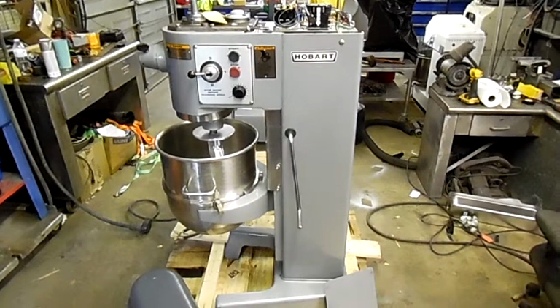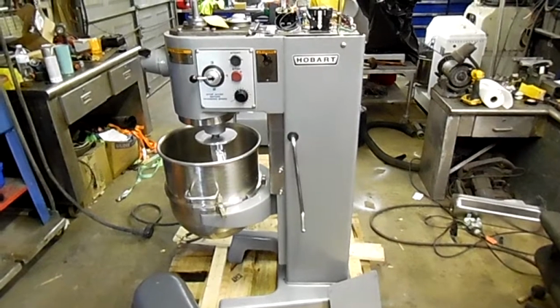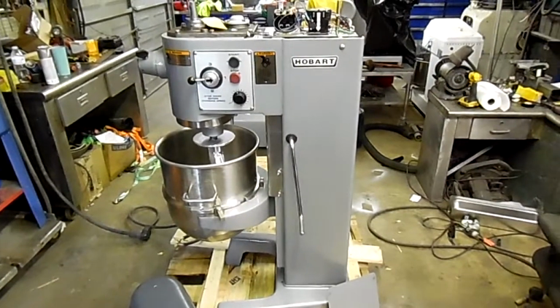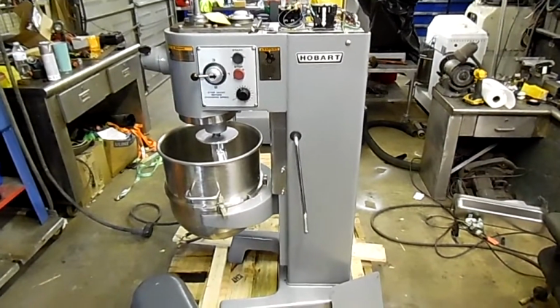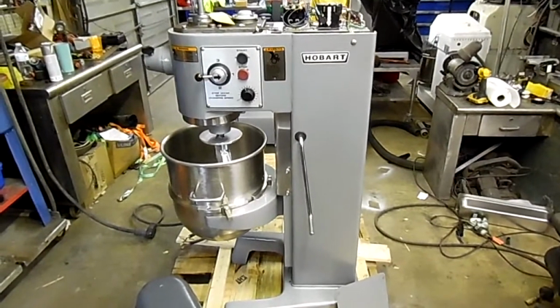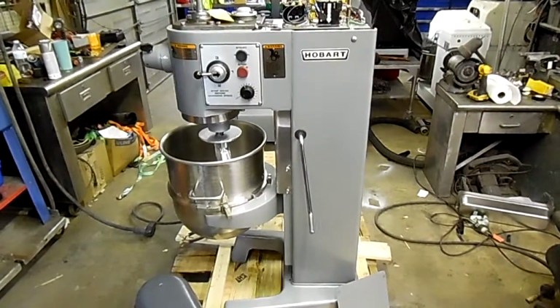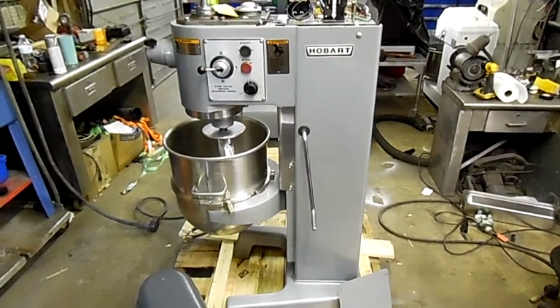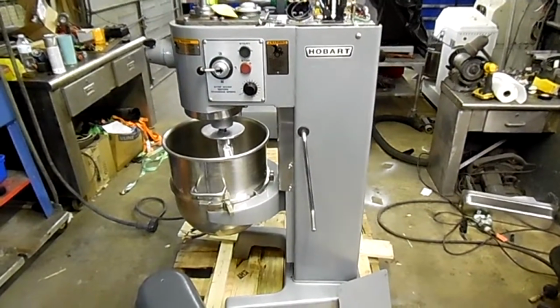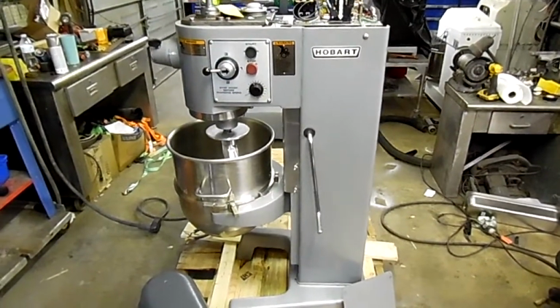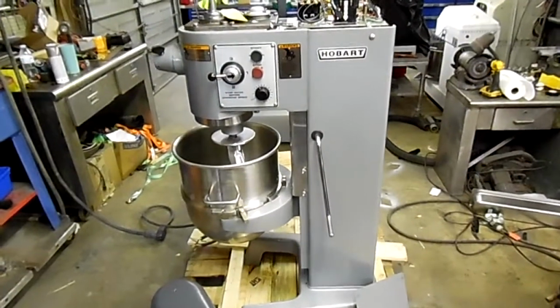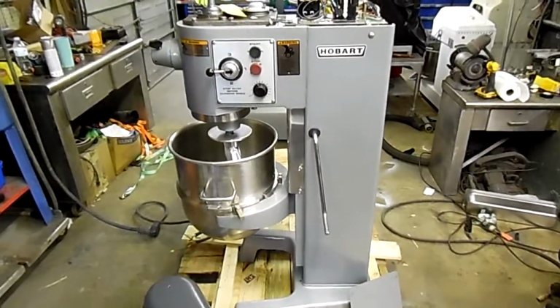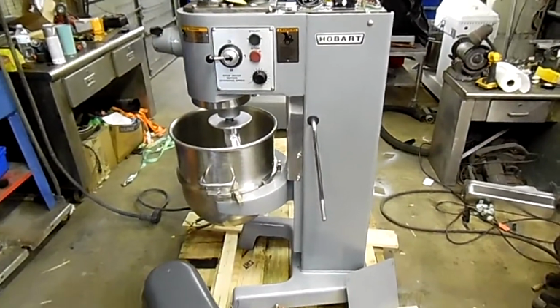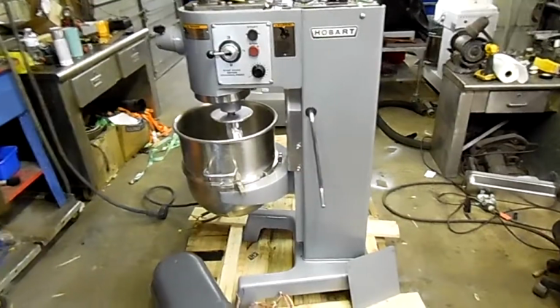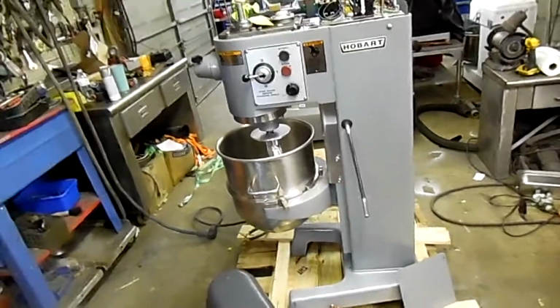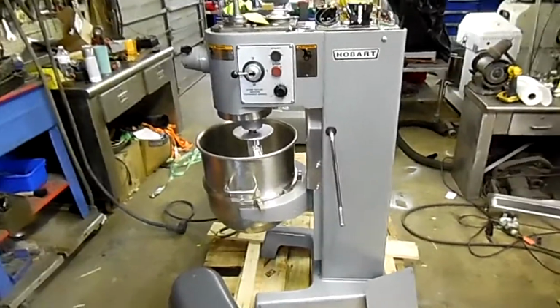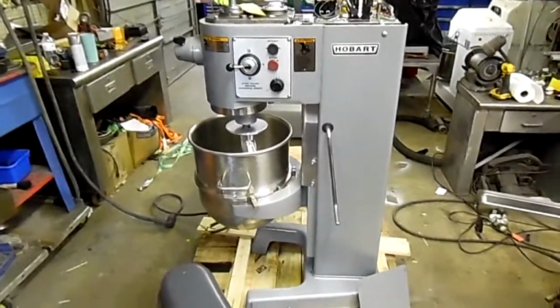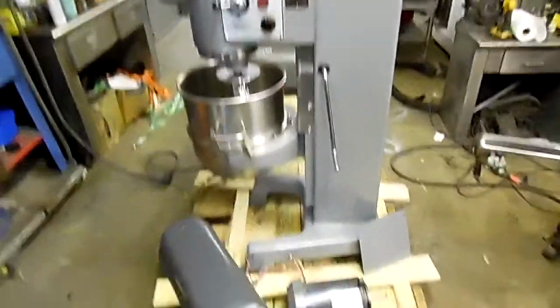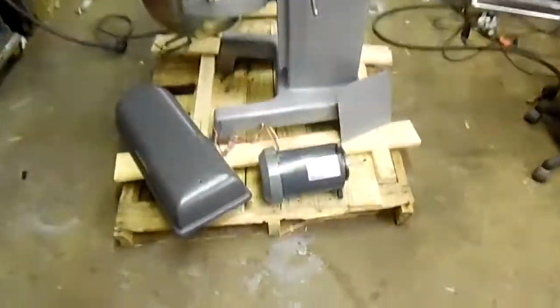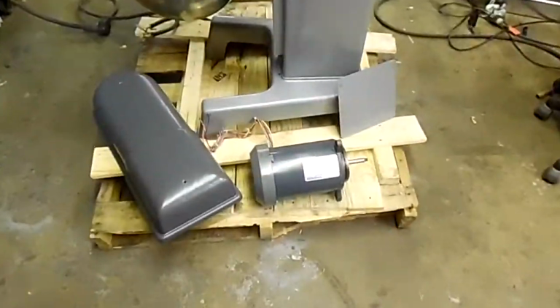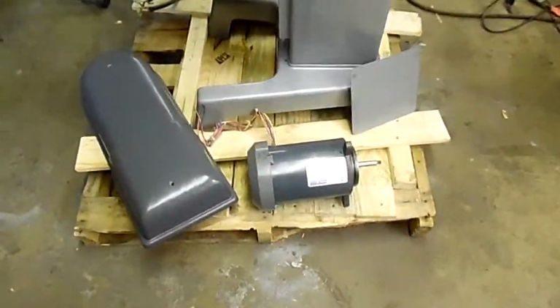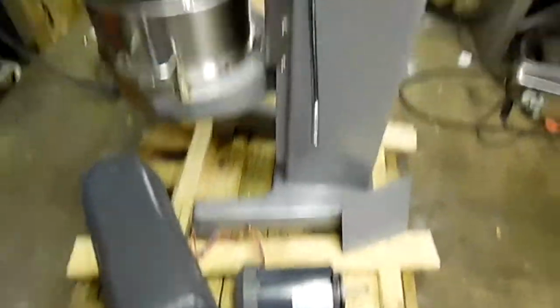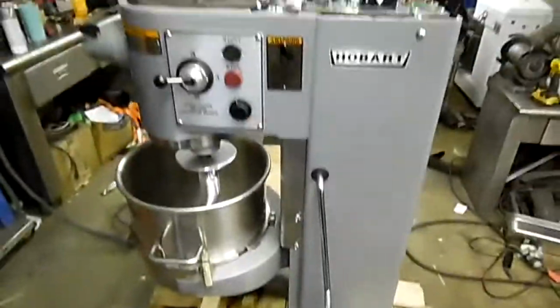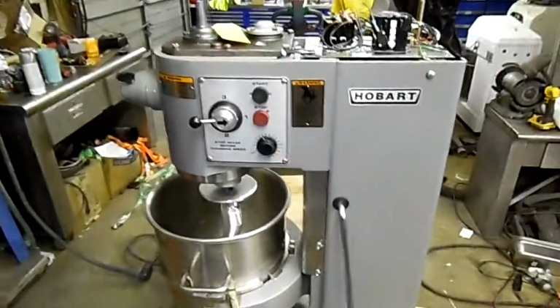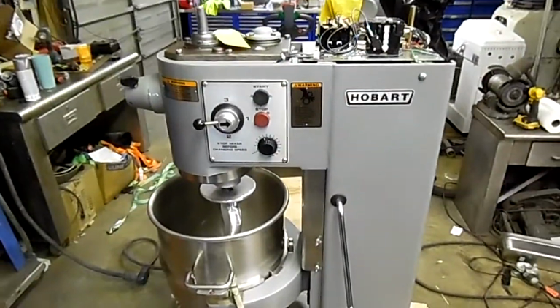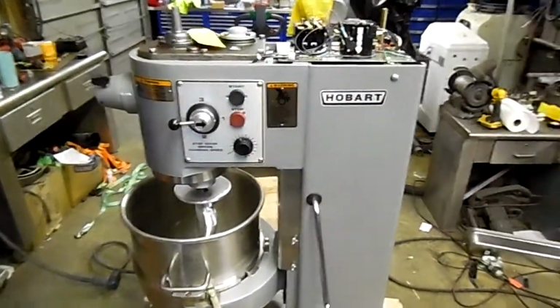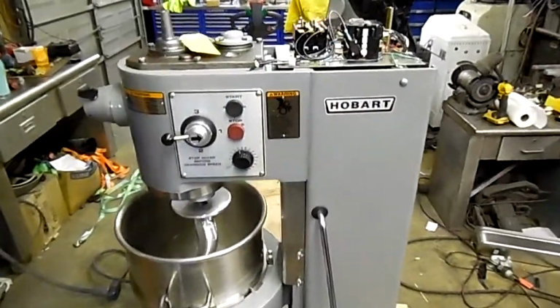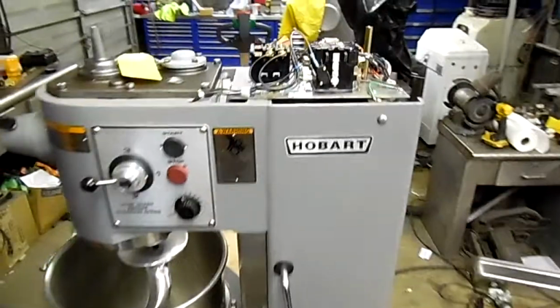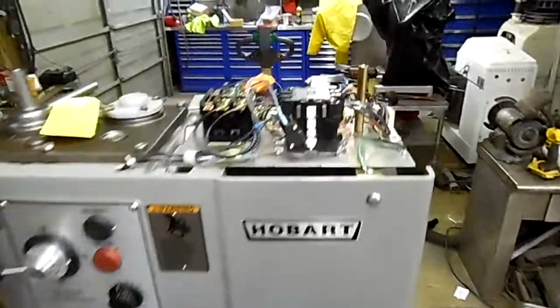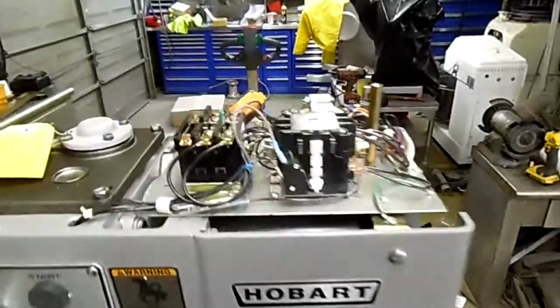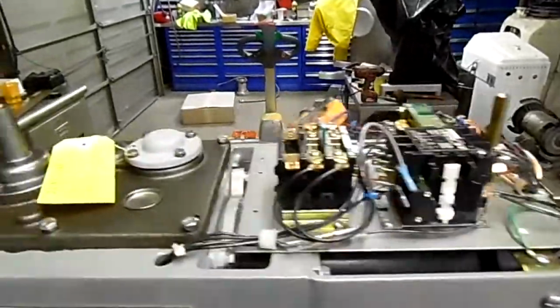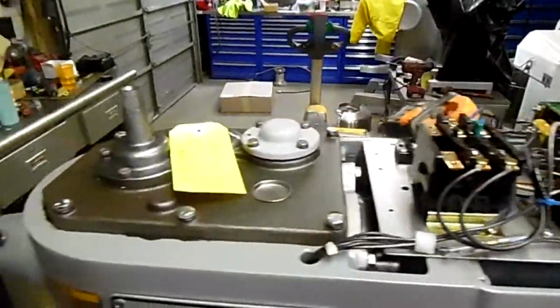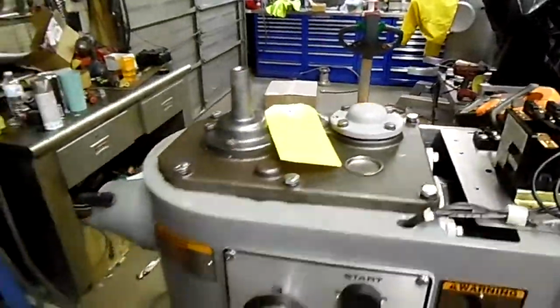This is a nearly brand new D340 mixer for Little Richards in Washington State. Just changed out a three-phase motor and put a brand new single-phase Hobart motor in it. I'm going to do a quick test run.